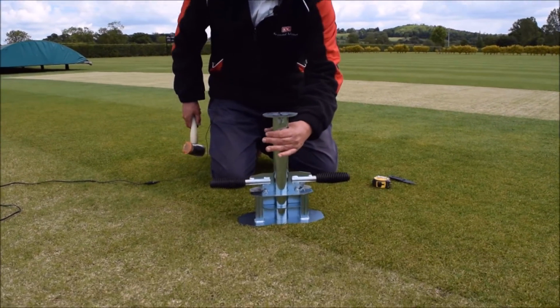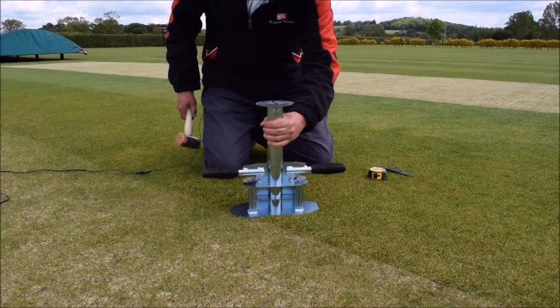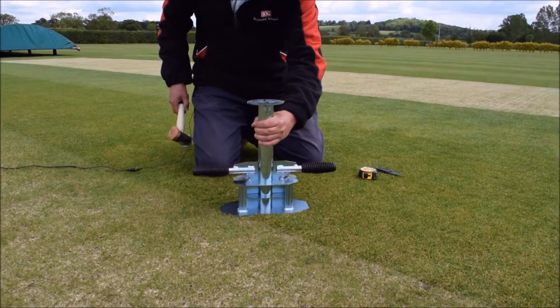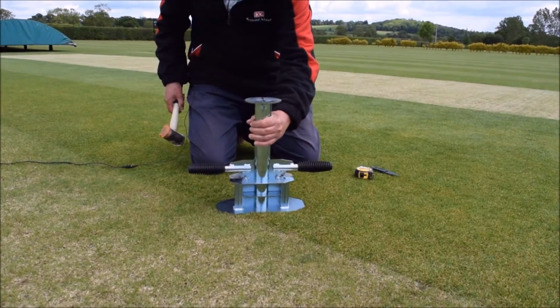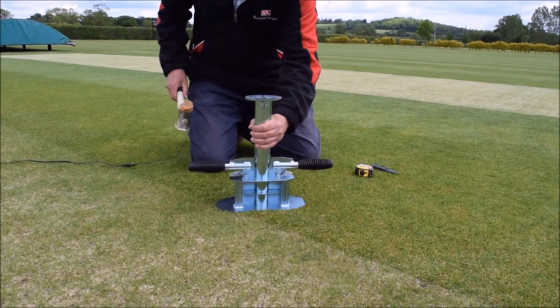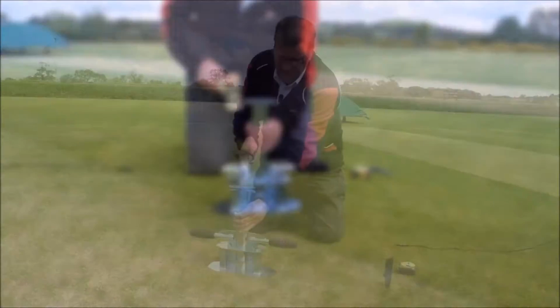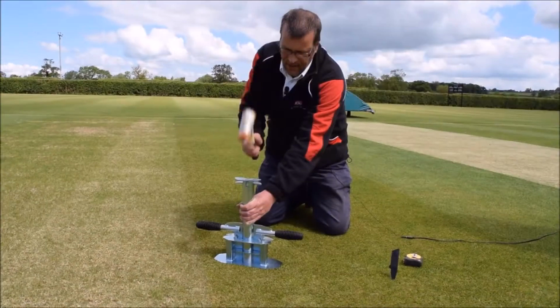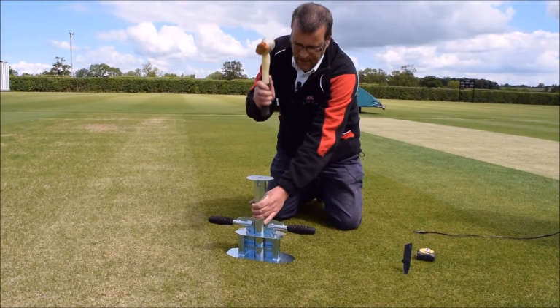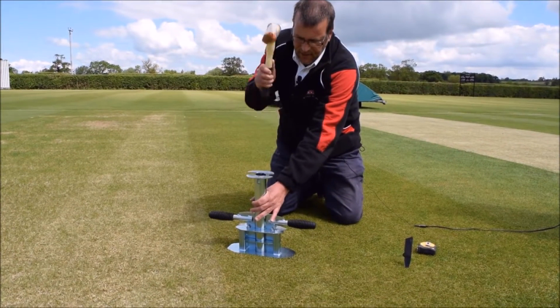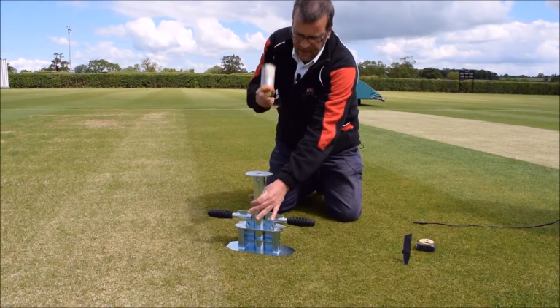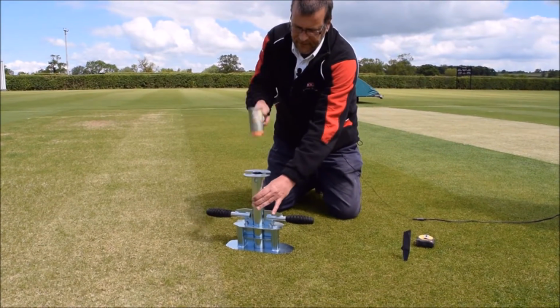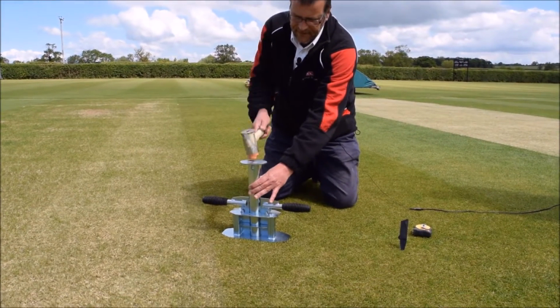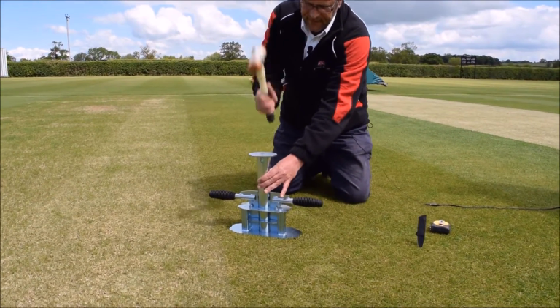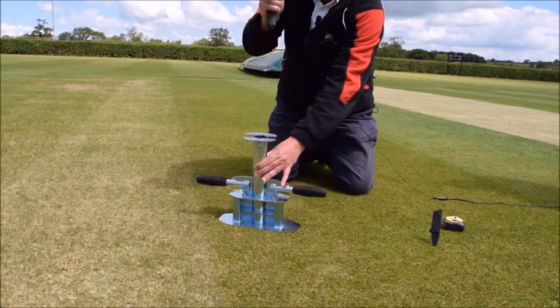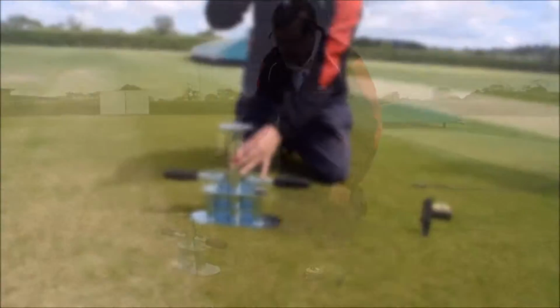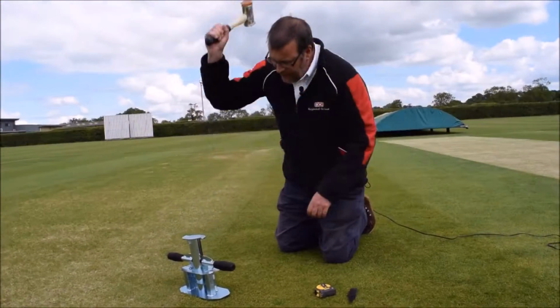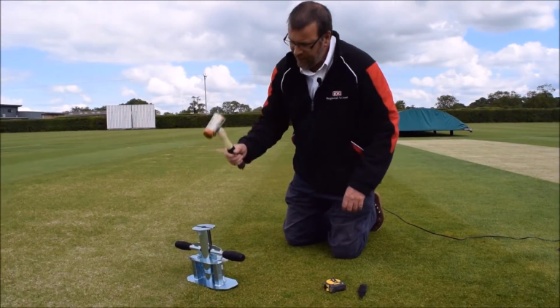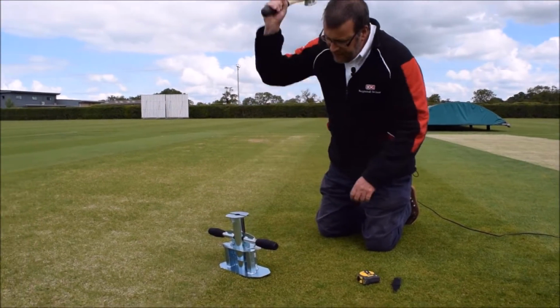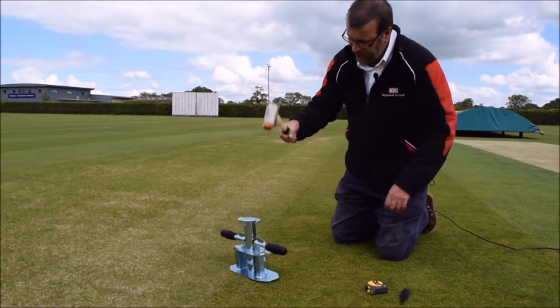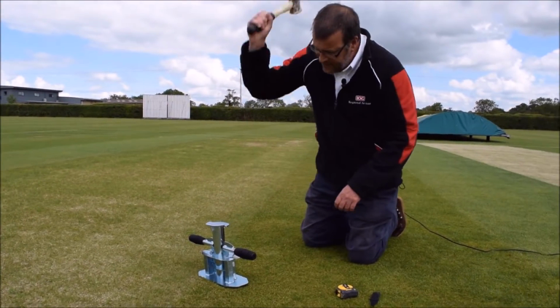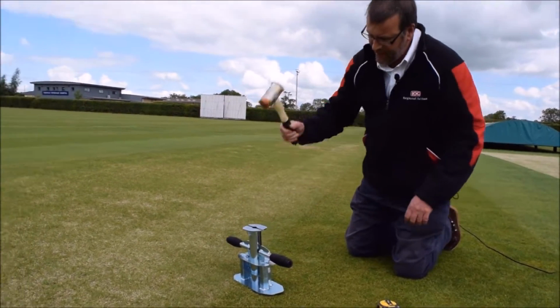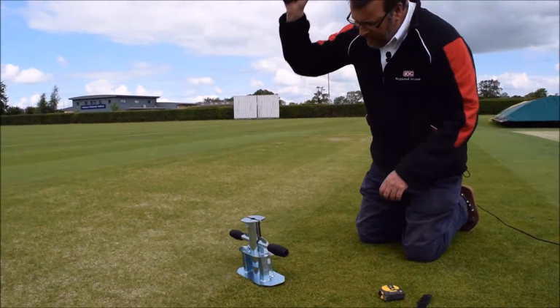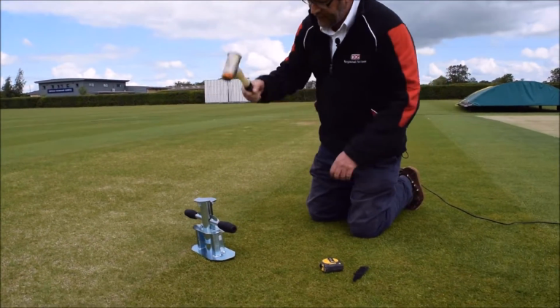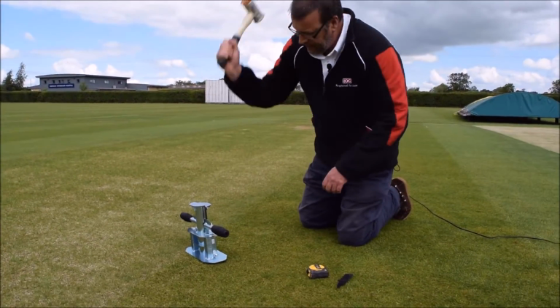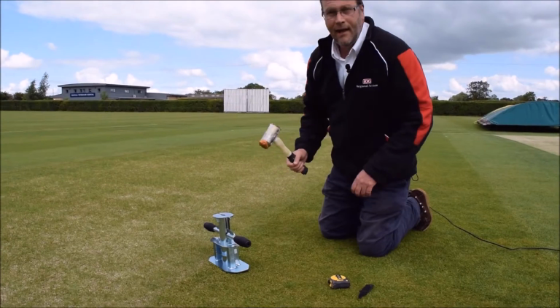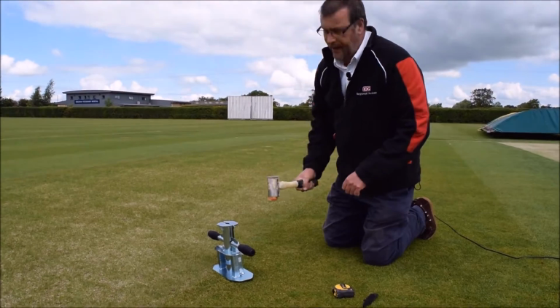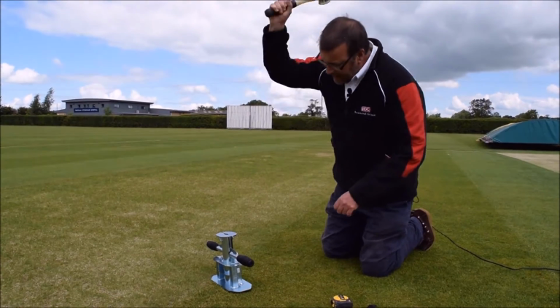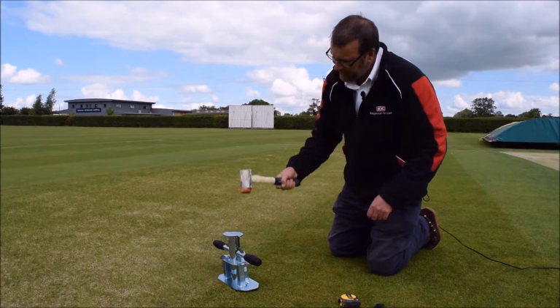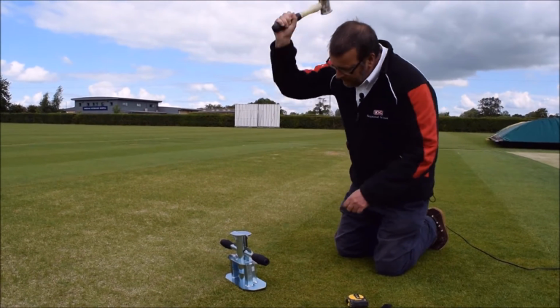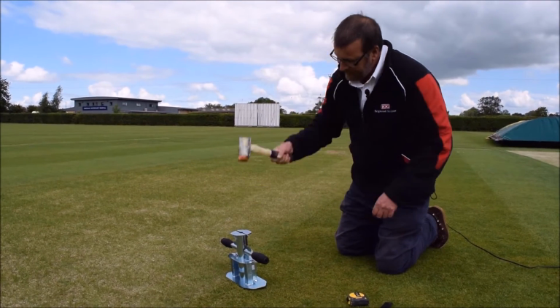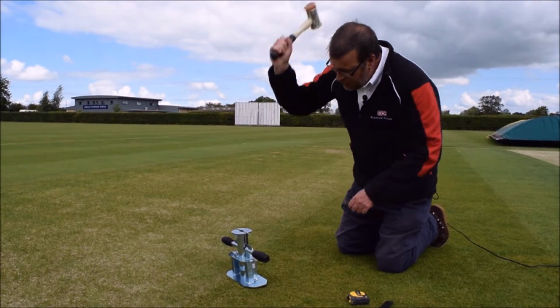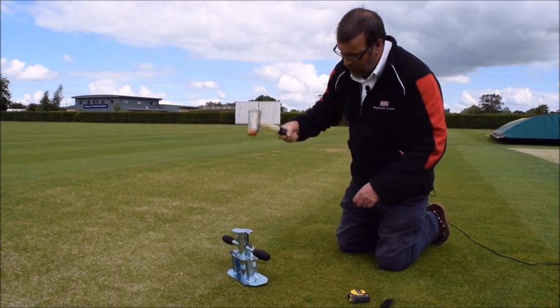With a firm grip in one hand — in a cricket environment within the summer playing season, it can take considerable force to drive the sampler into the ground.